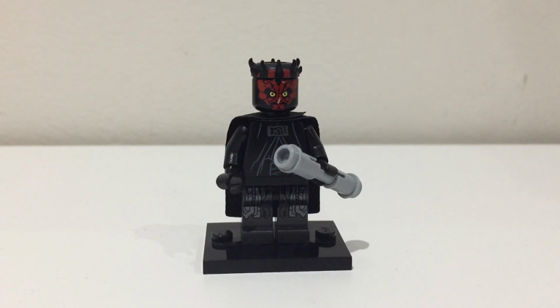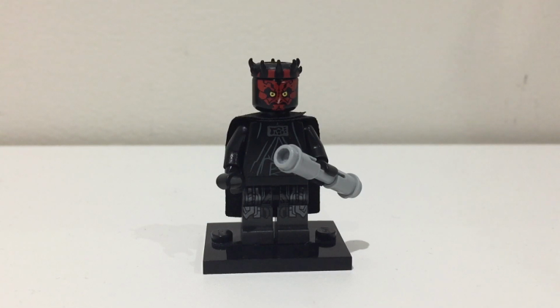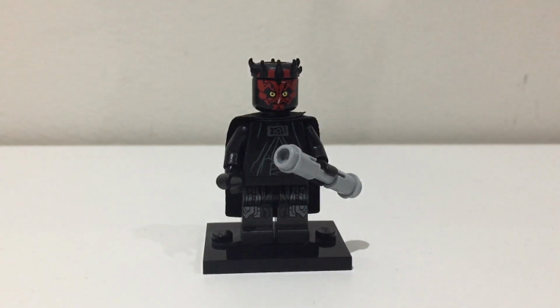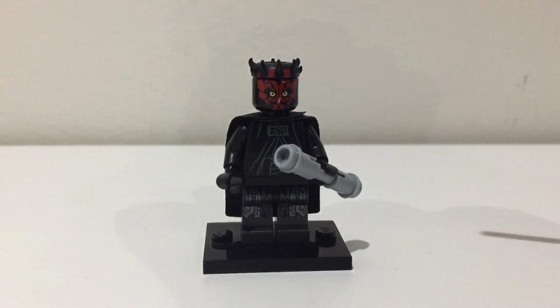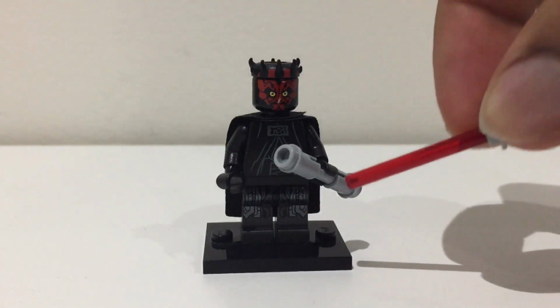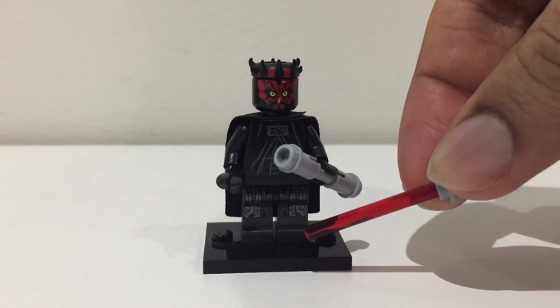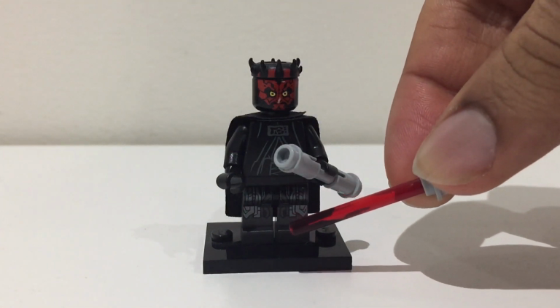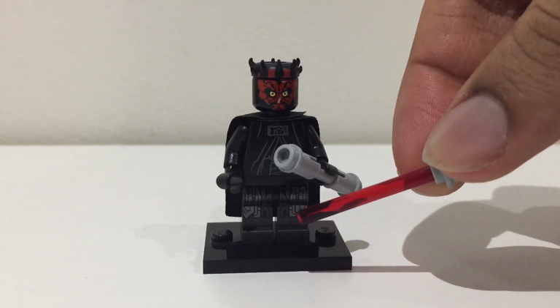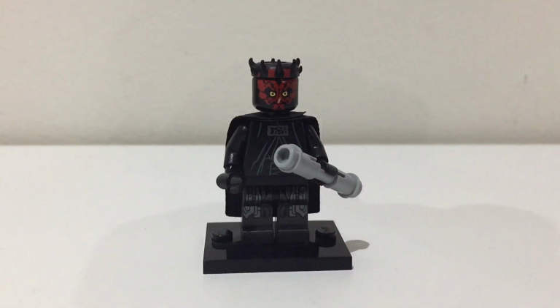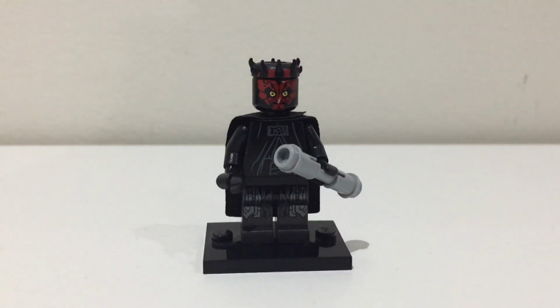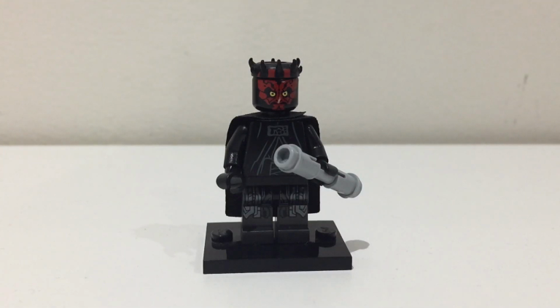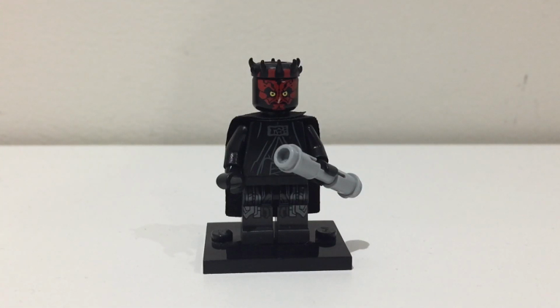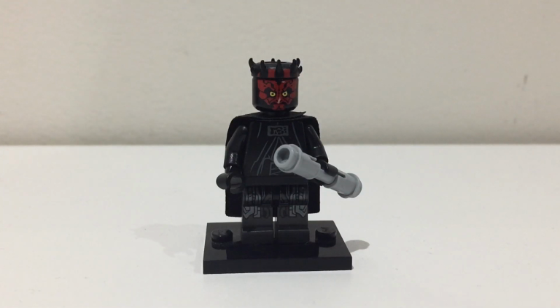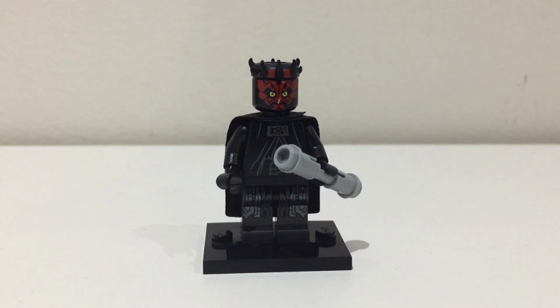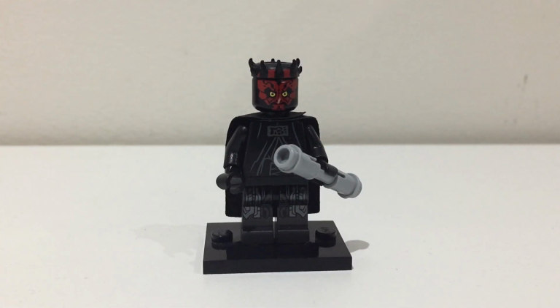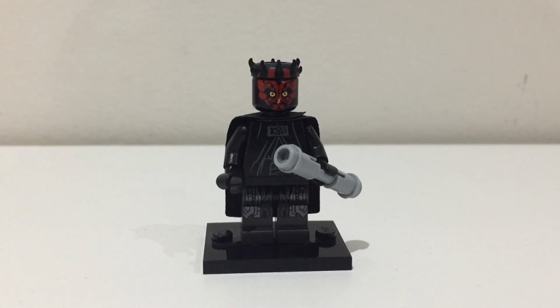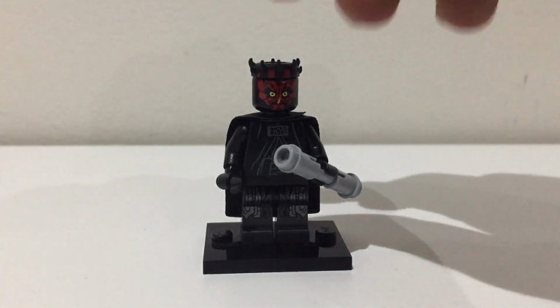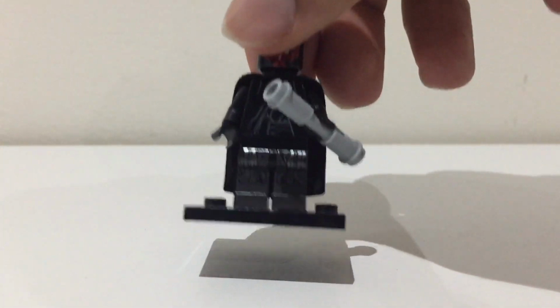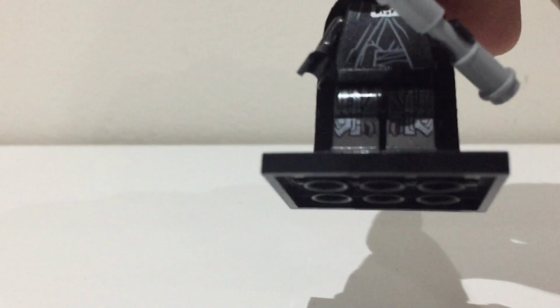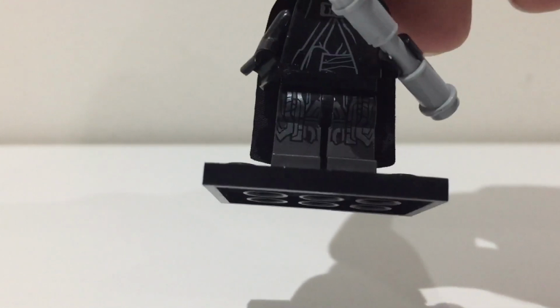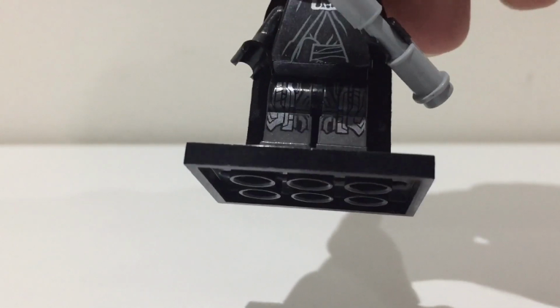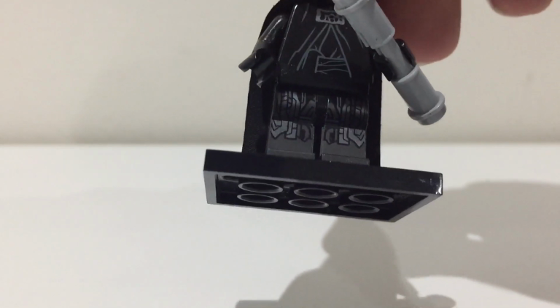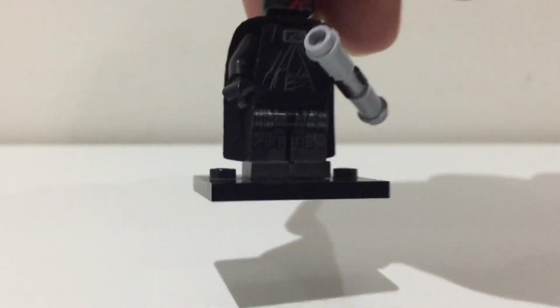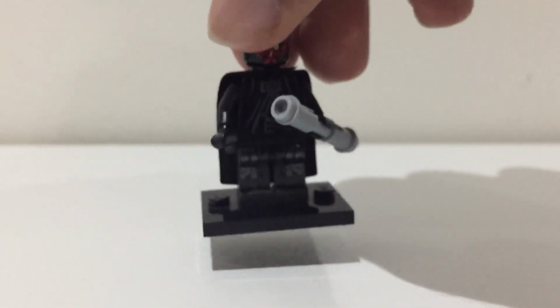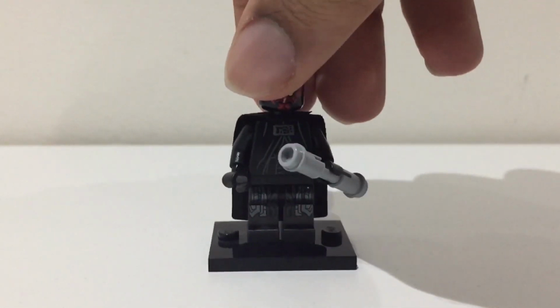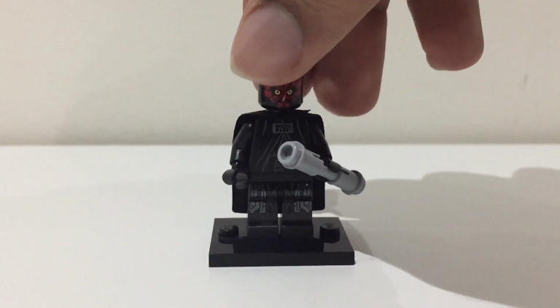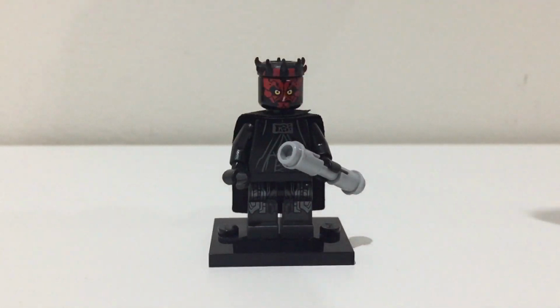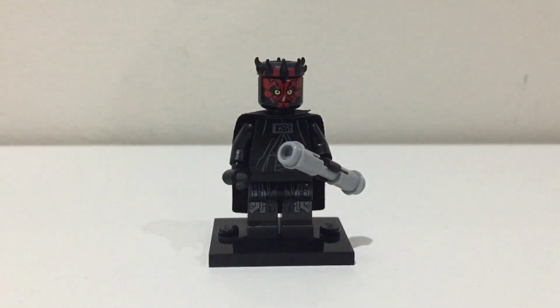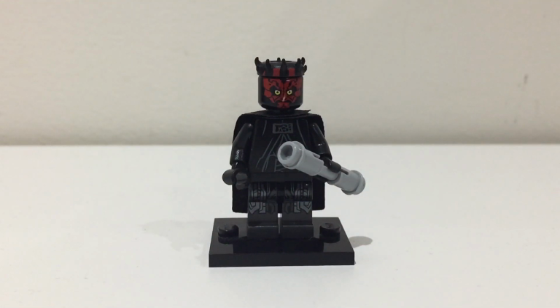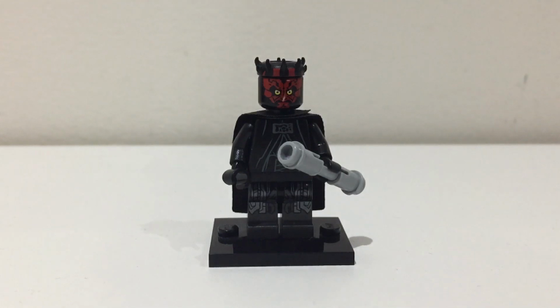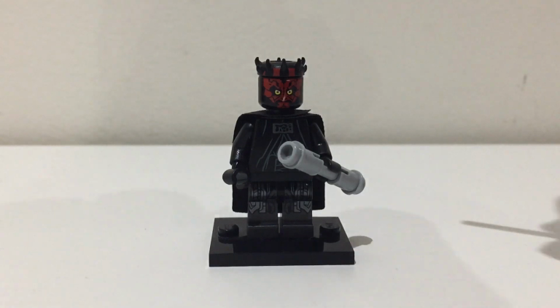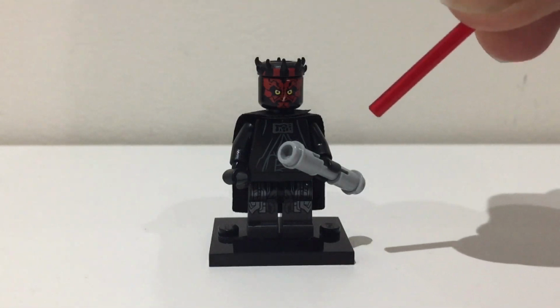For the legs, I got them from an Ultron Sentry and I swapped out the hip piece with a black one so it matches the robes — those represent Darth Maul's robotic legs.